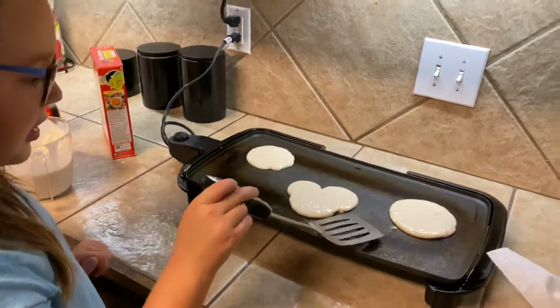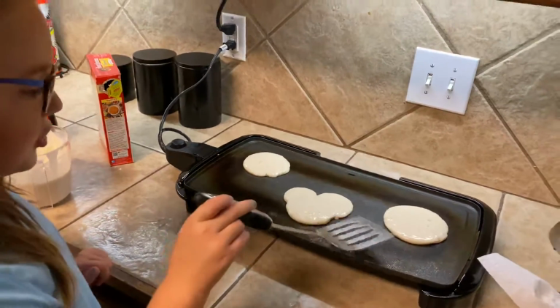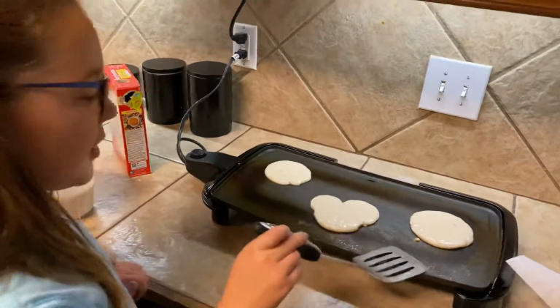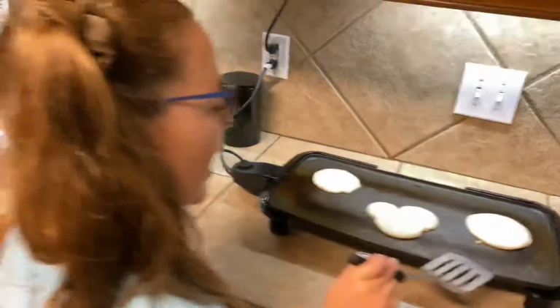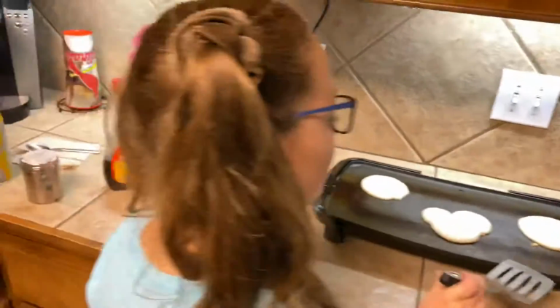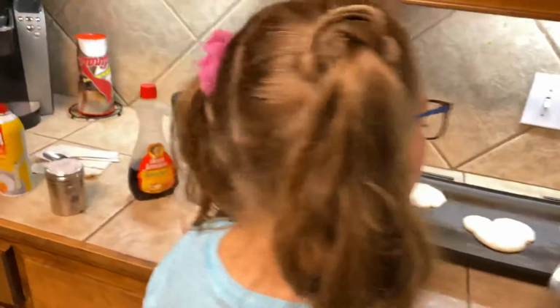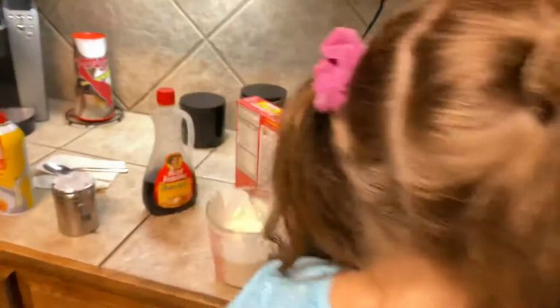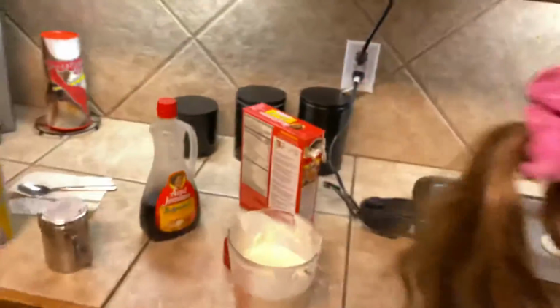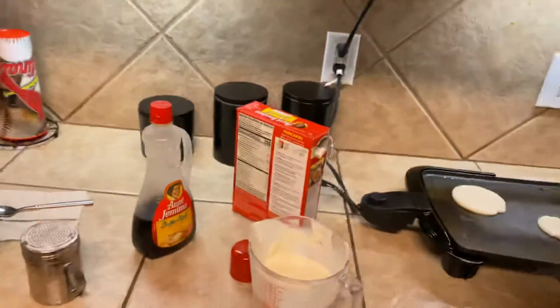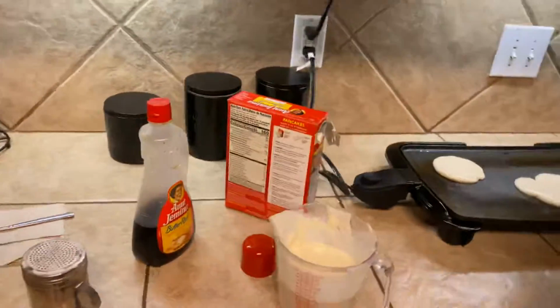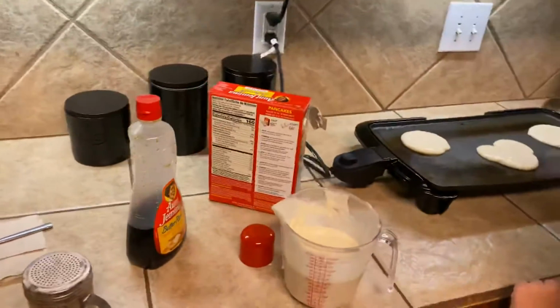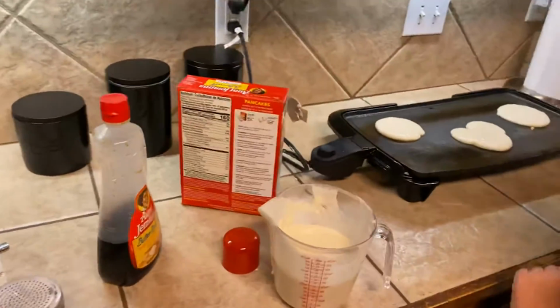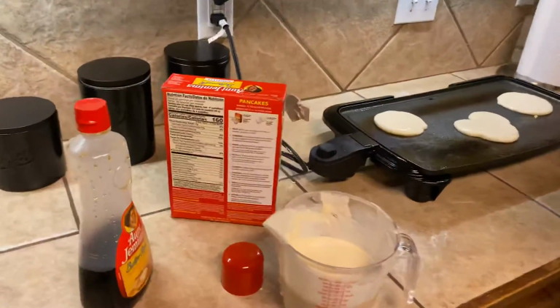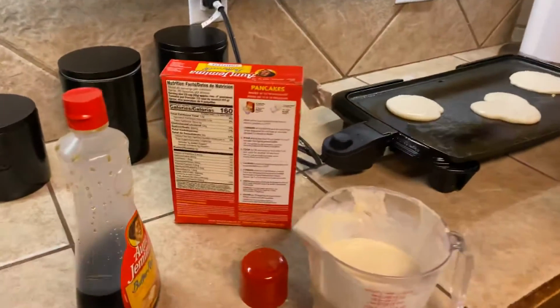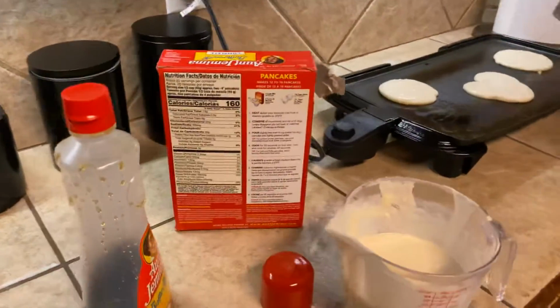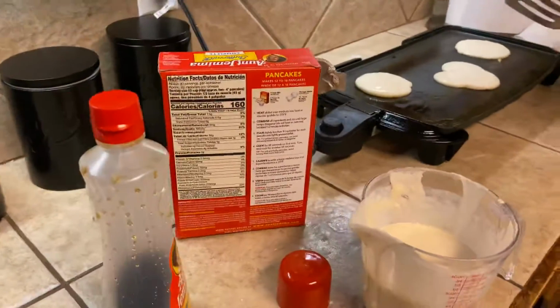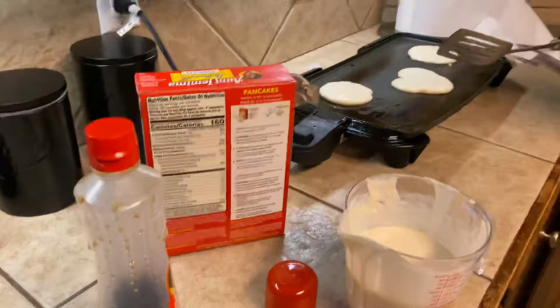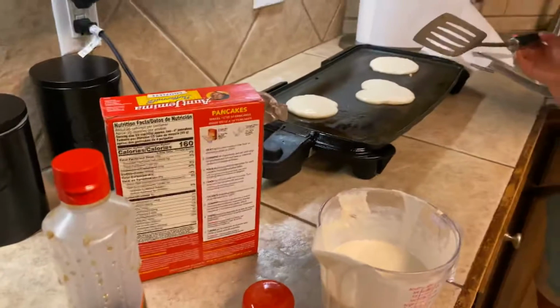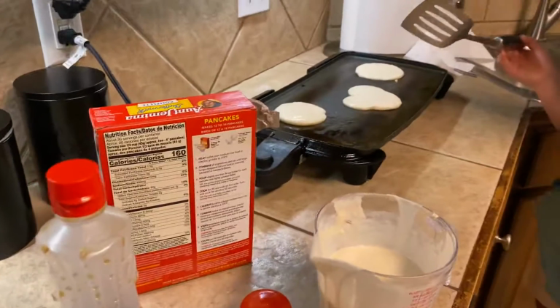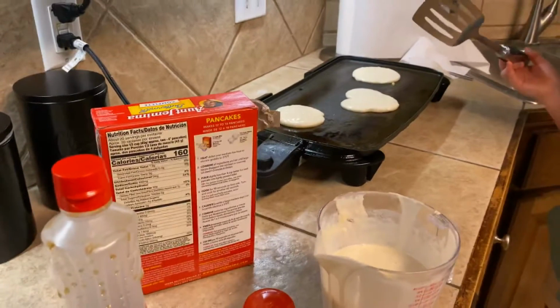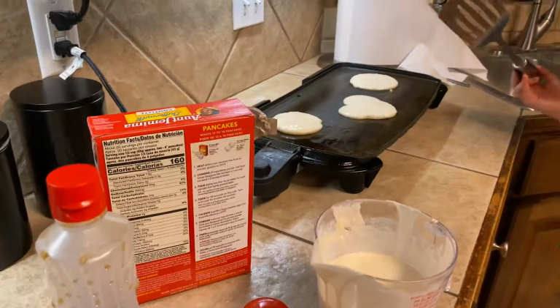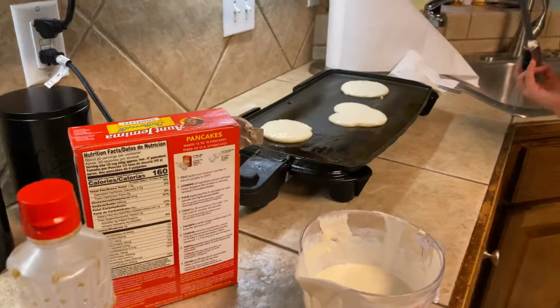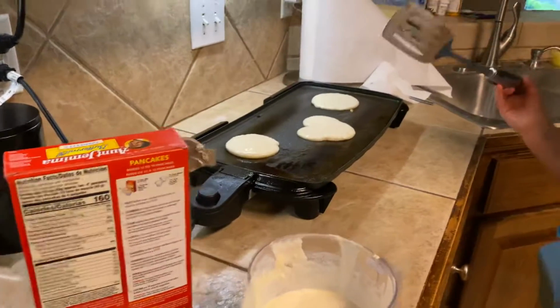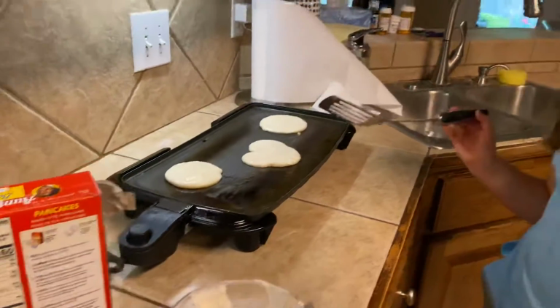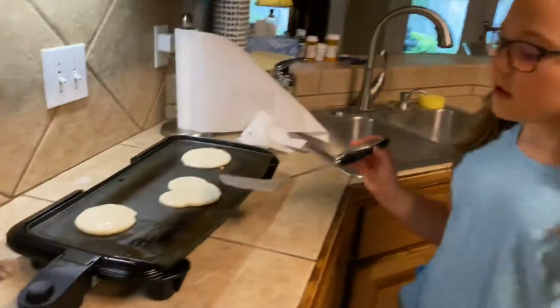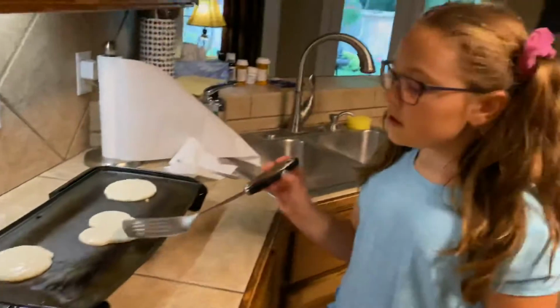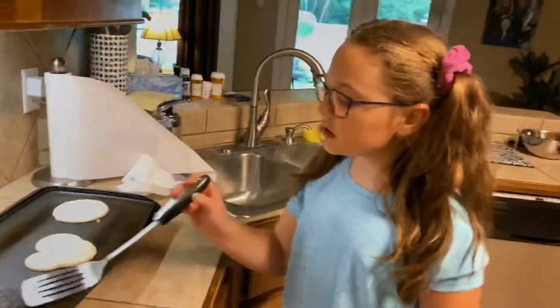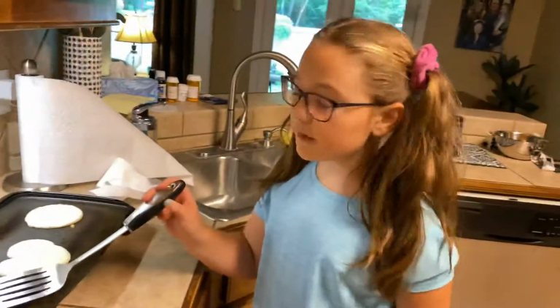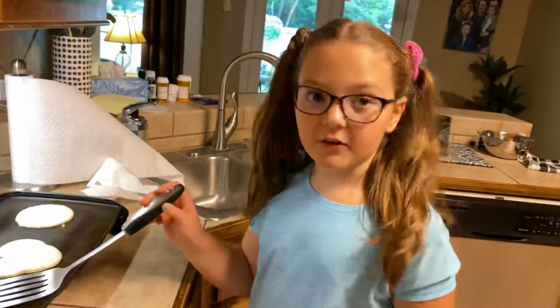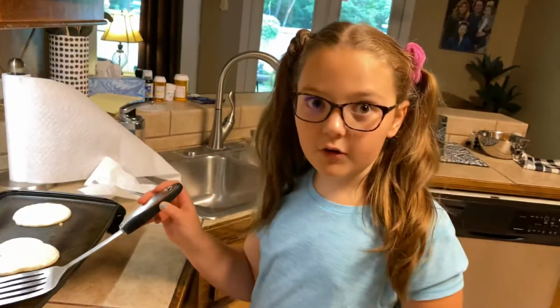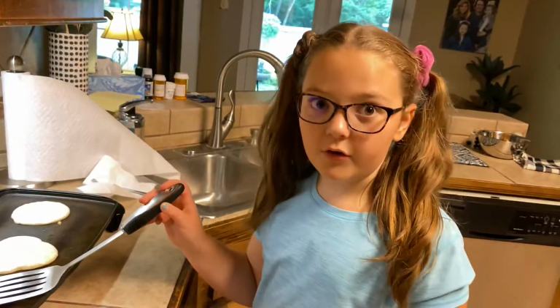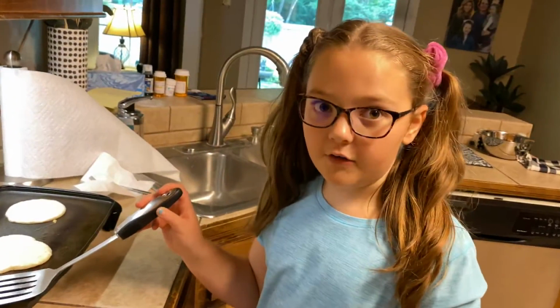You can make whatever you want with these pancakes — you can make a Mickey Mouse, a spider, or anything. Just try to be very, very careful.